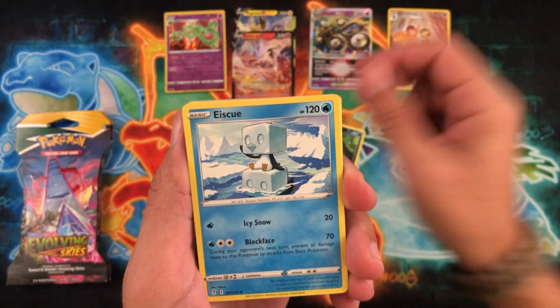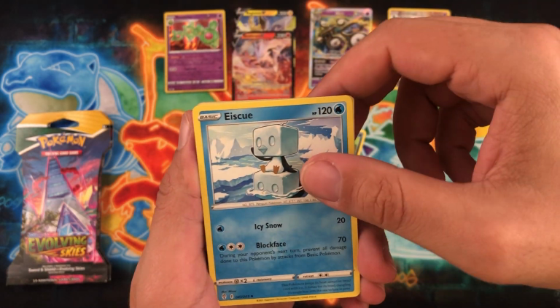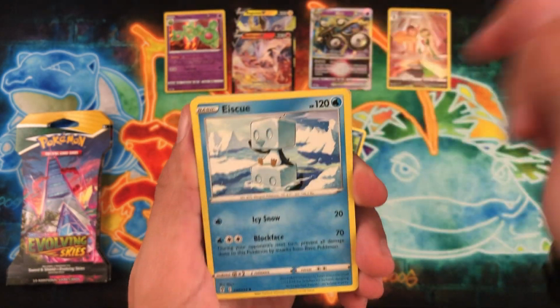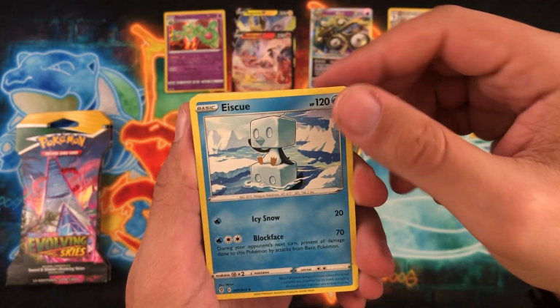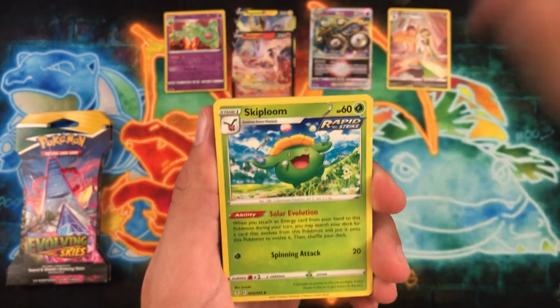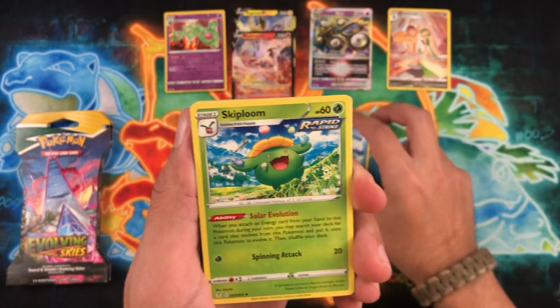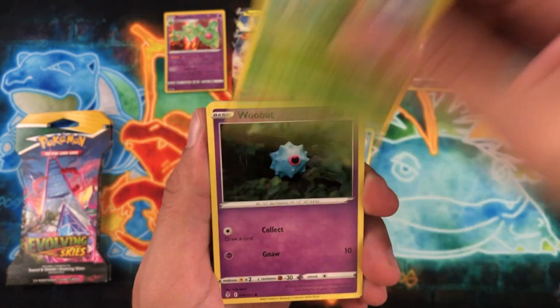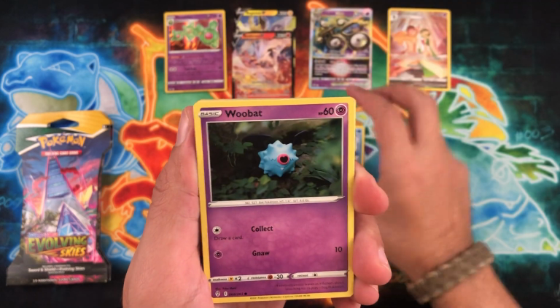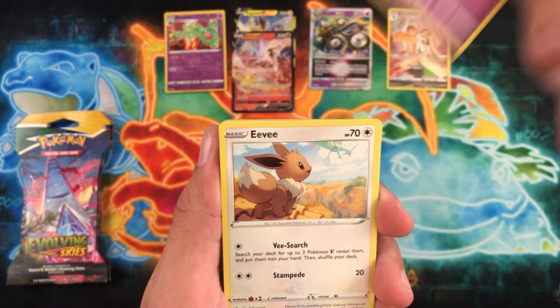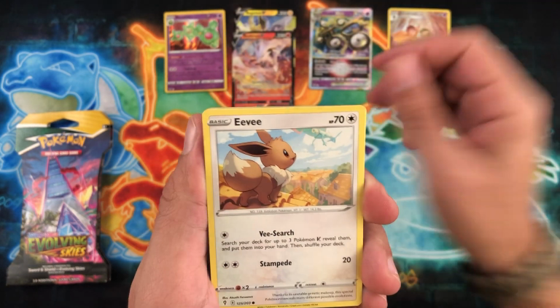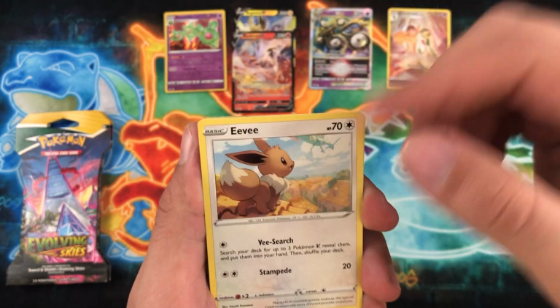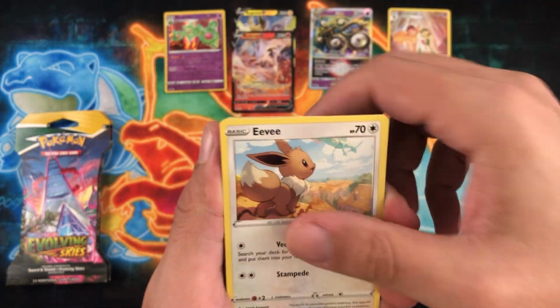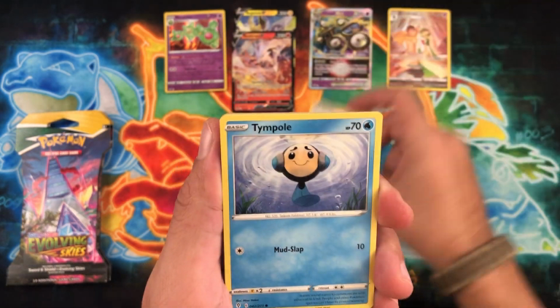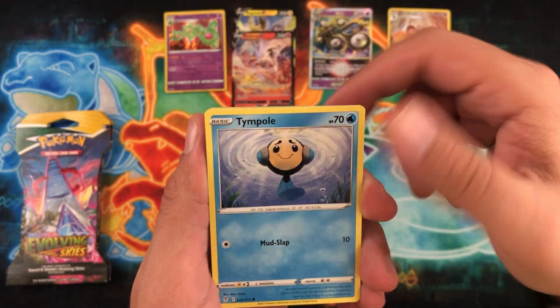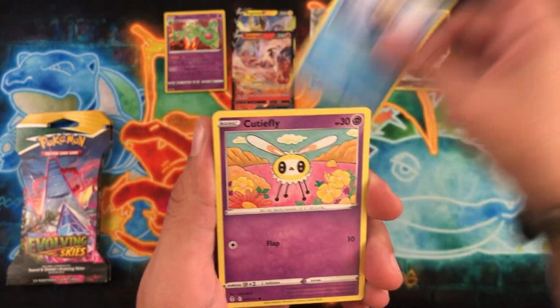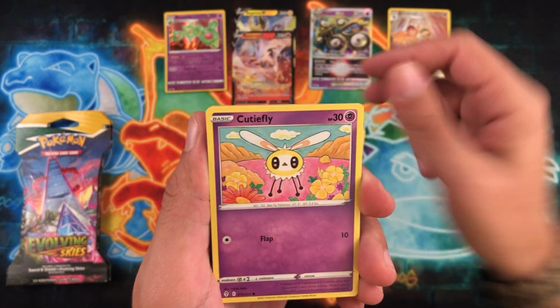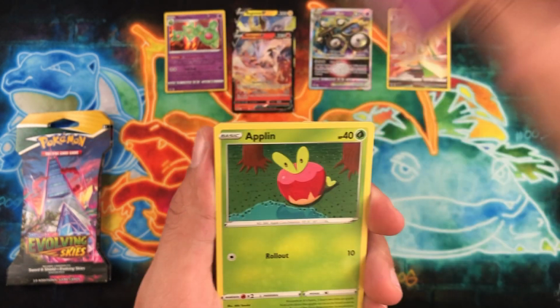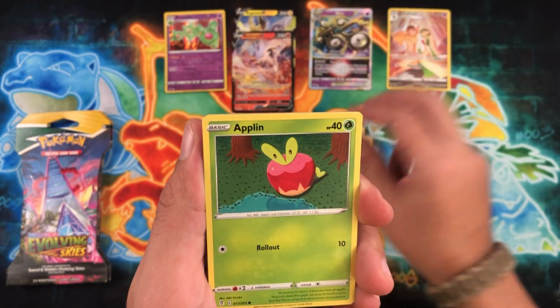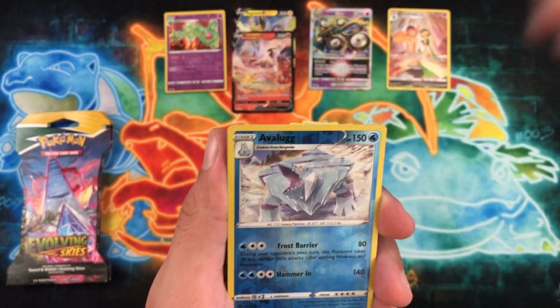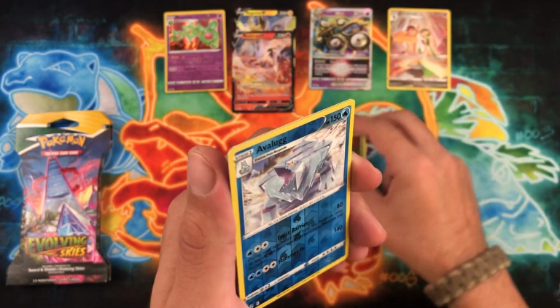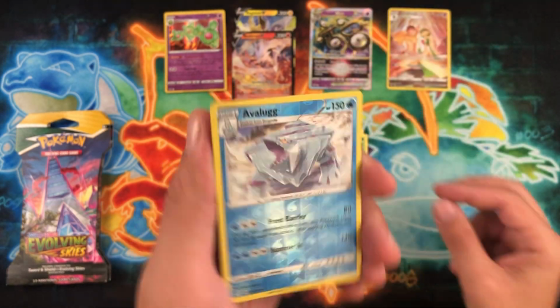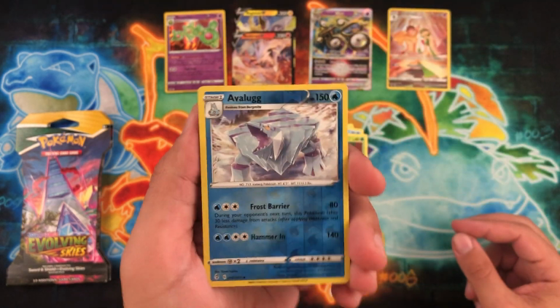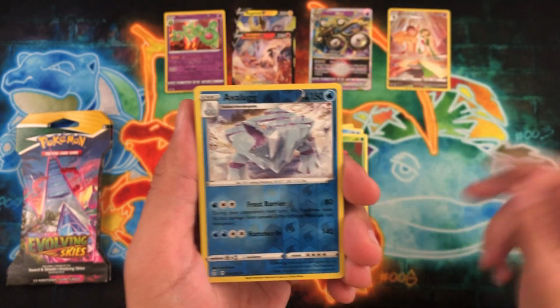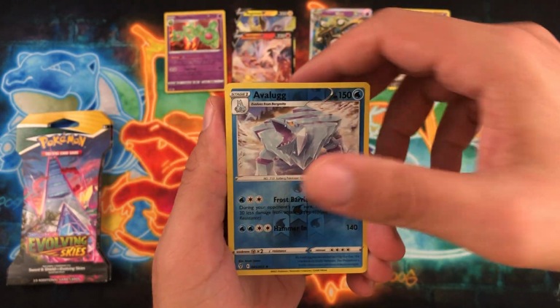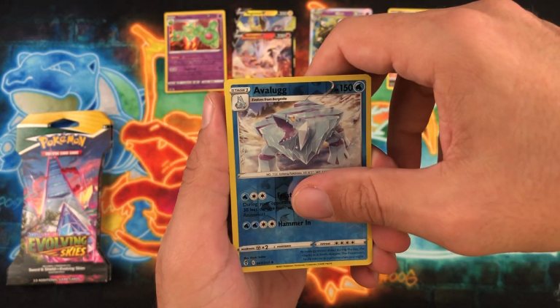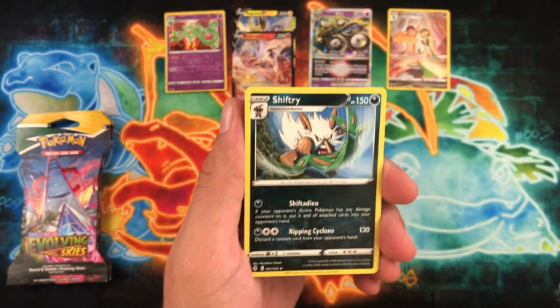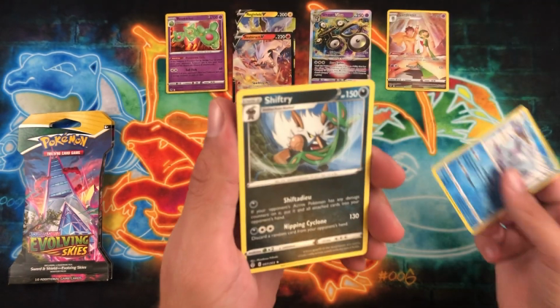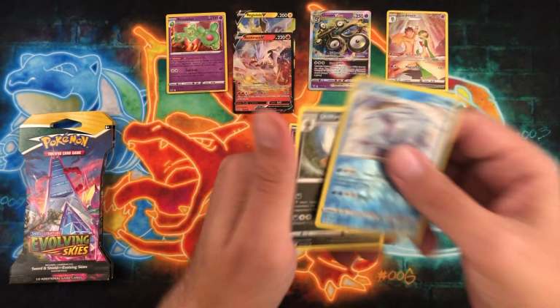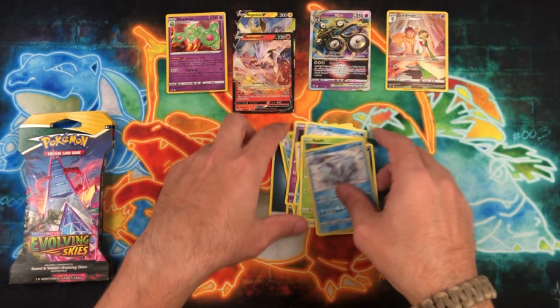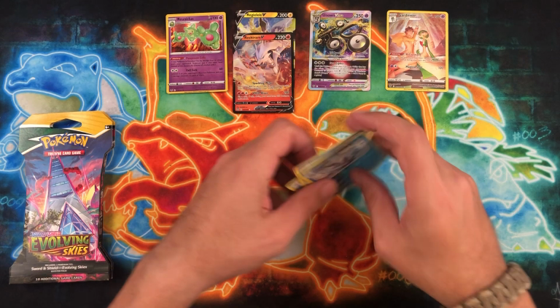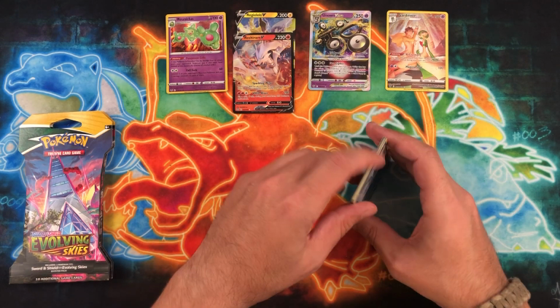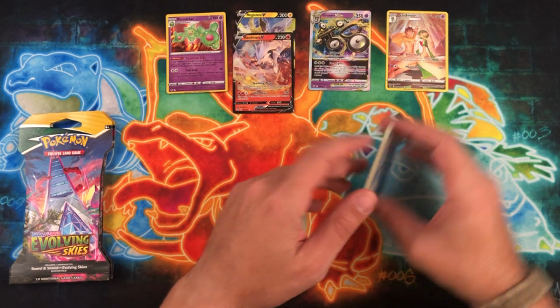Let's see if we can get anything exciting out of these three packs. Nuzleaf, Ice Cube, Riolu, Ice Cube, Skiploom, Woobat, Eevee looking at Rayquaza, Tympole, Cutiefly, Applin. We have Avalugg as the reverse and behind that is a Shiftry. Nothing crazy there, but it's all right.